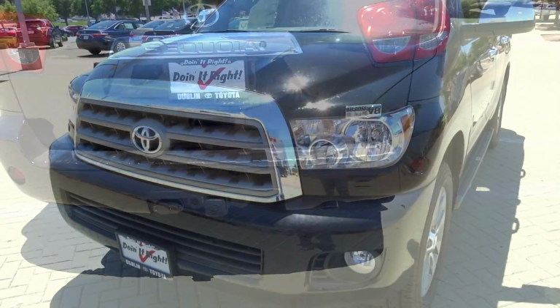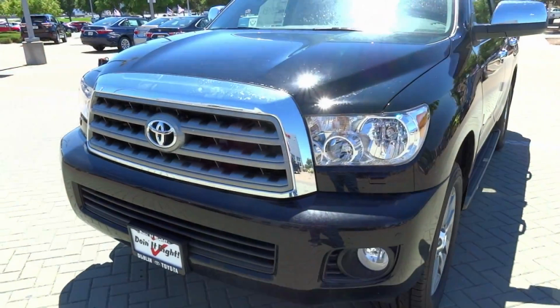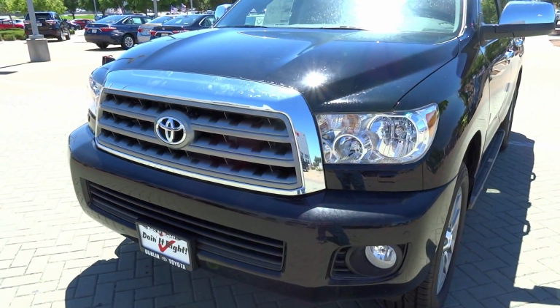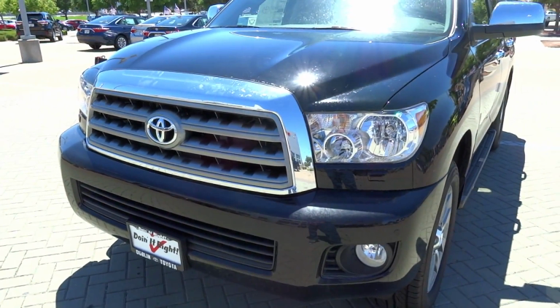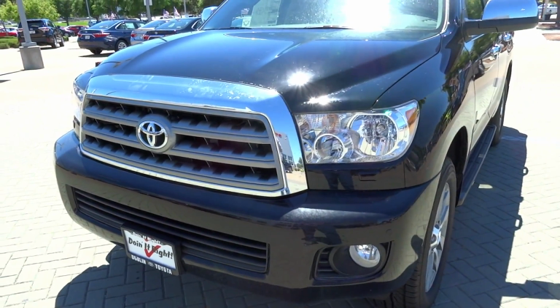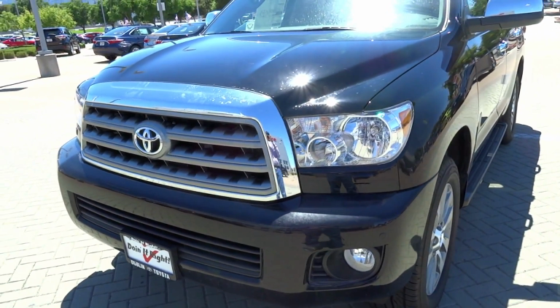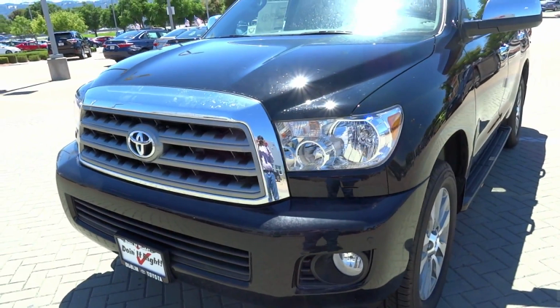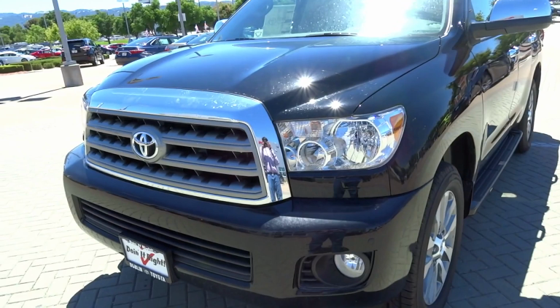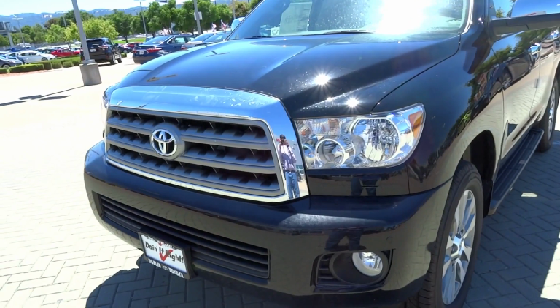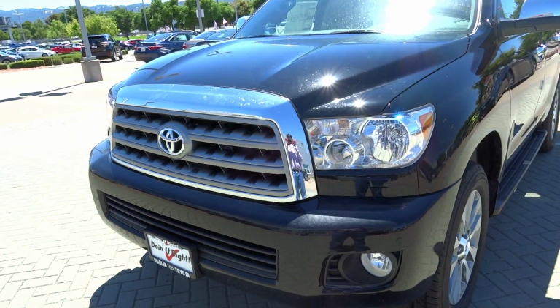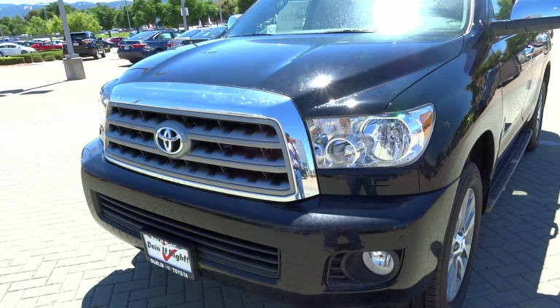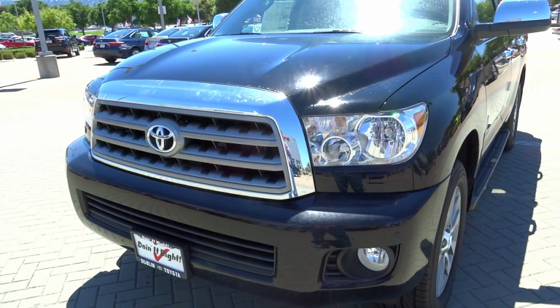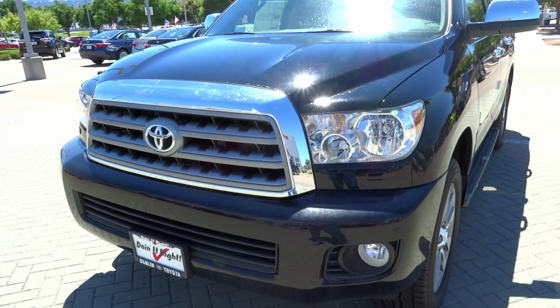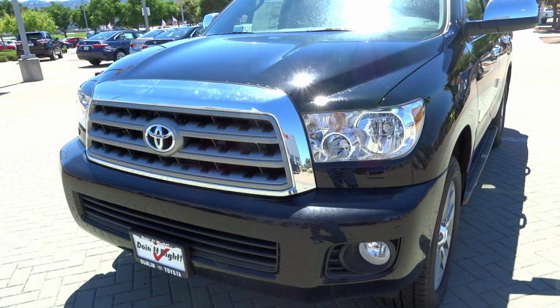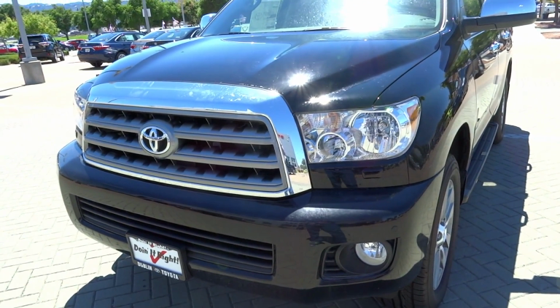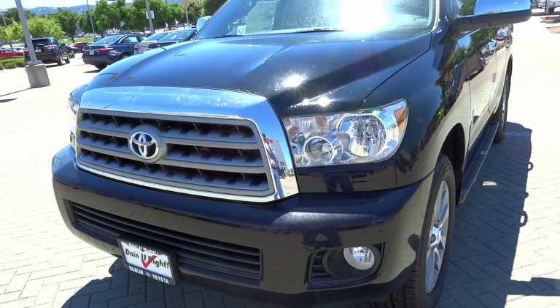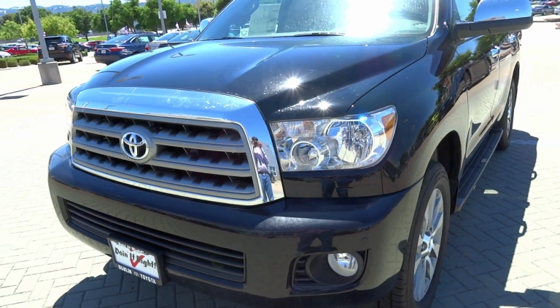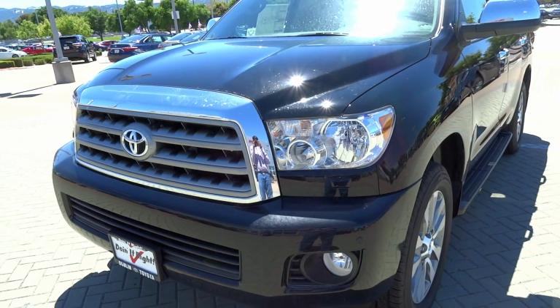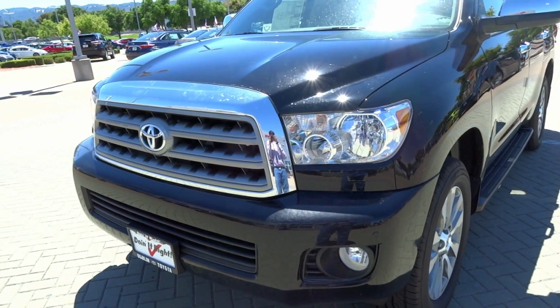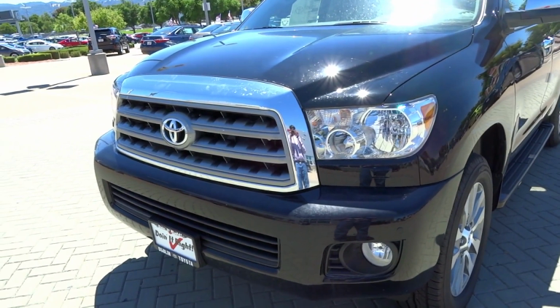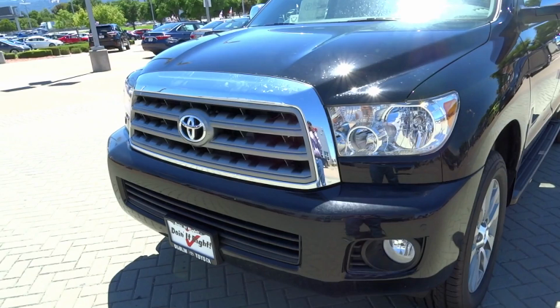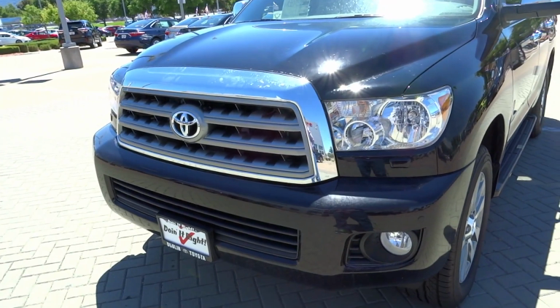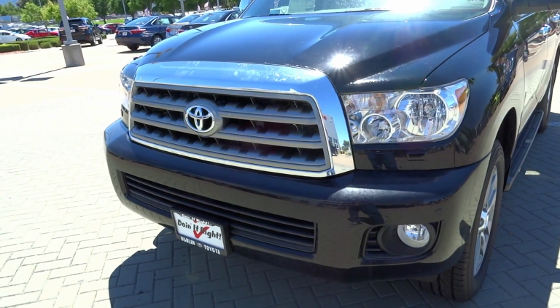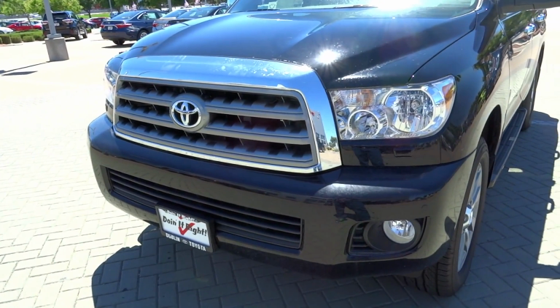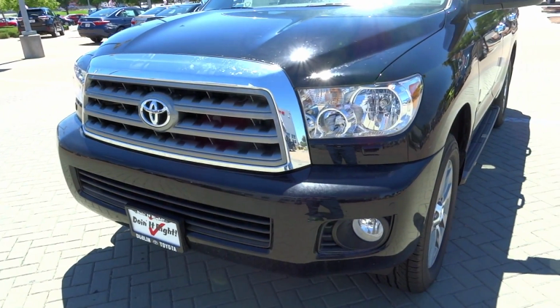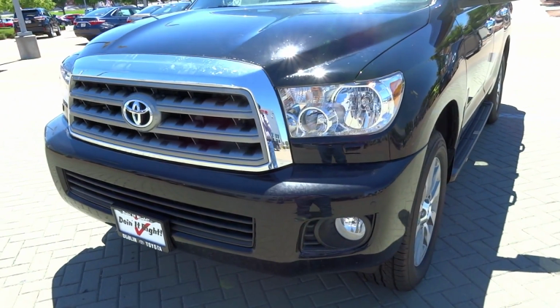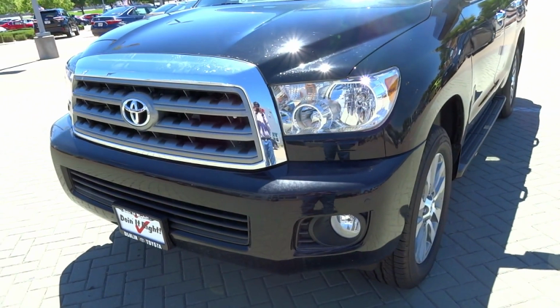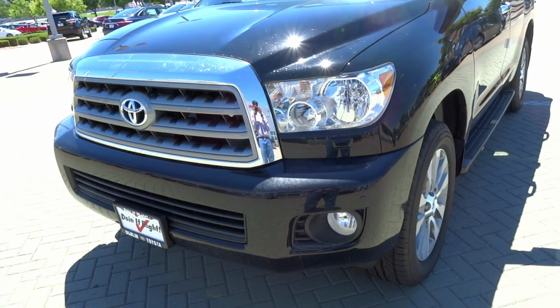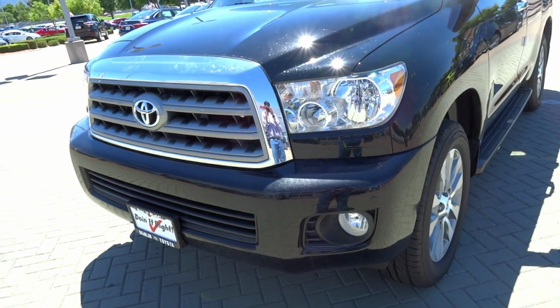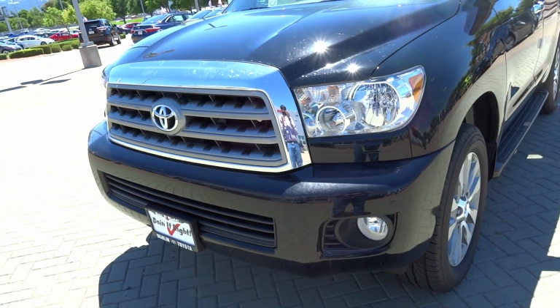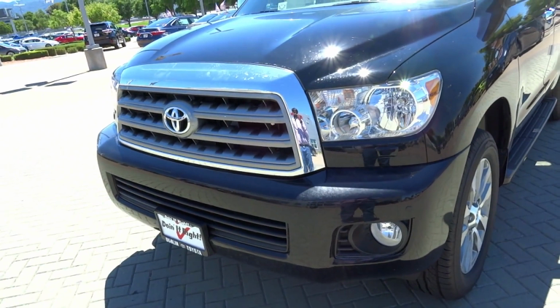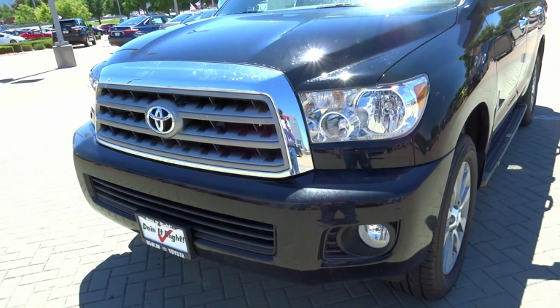Well everybody, I hope you enjoyed this in-depth look at this Toyota Sequoia. Be sure to stay tuned next time — there's a lot more to come — and be sure to subscribe today and check out all the future content. Take care, everybody.